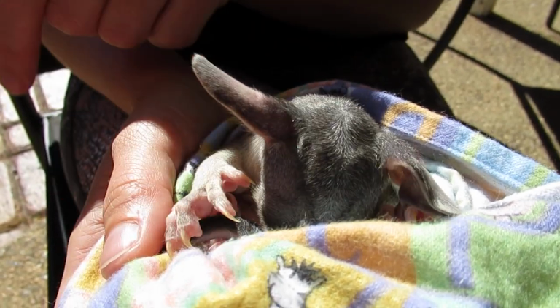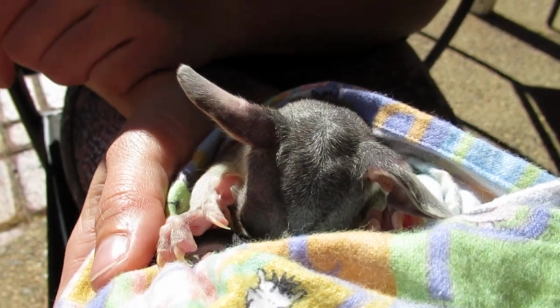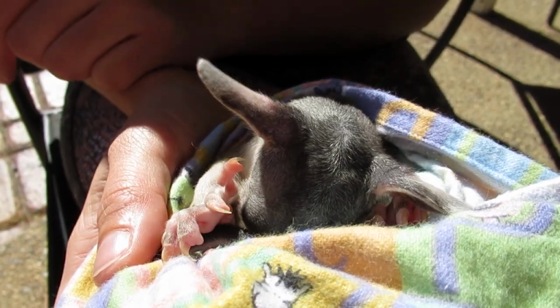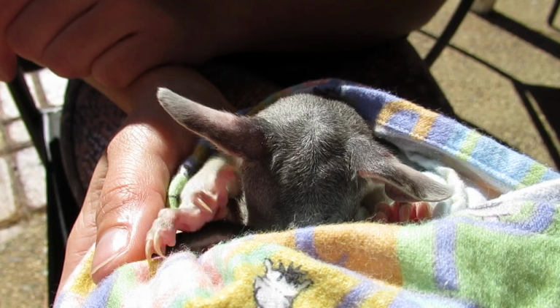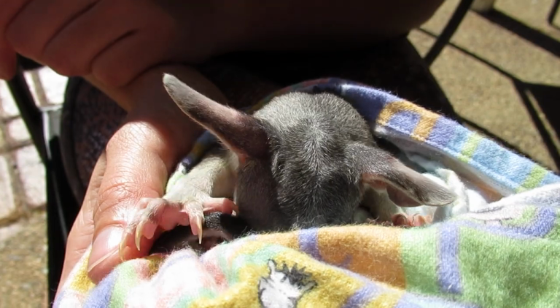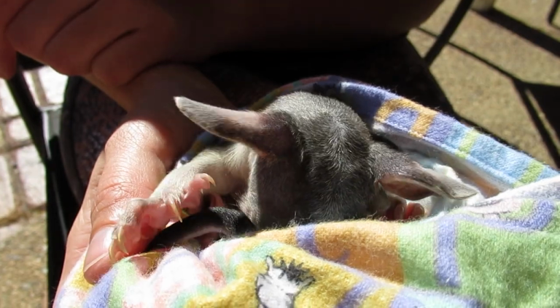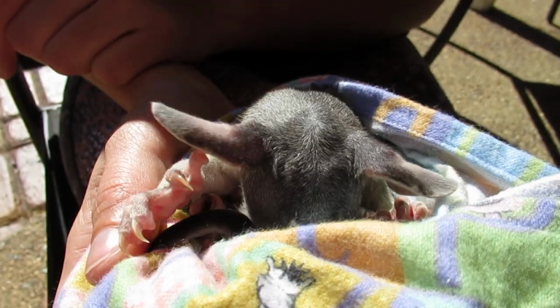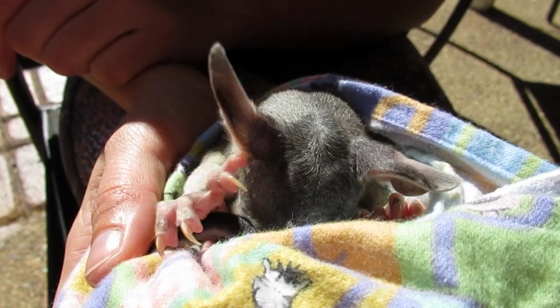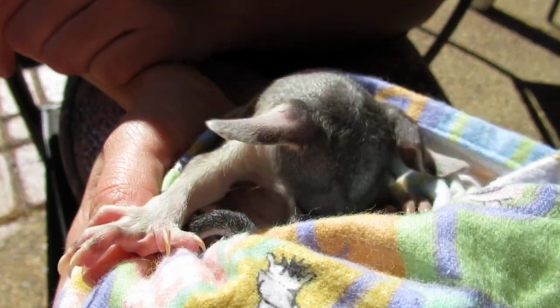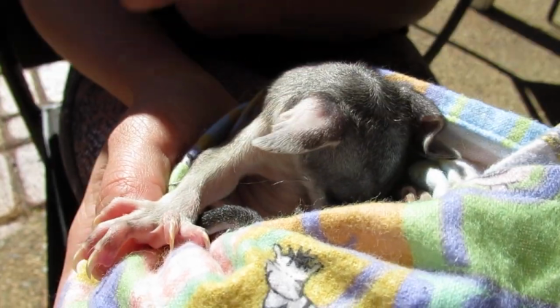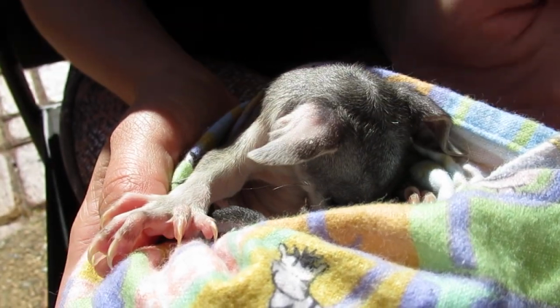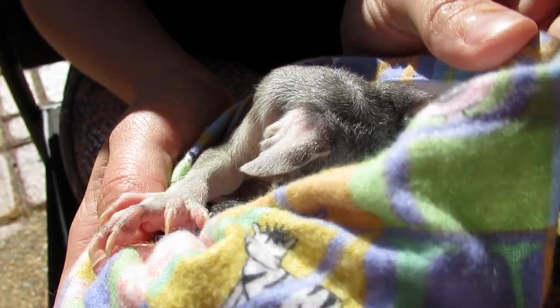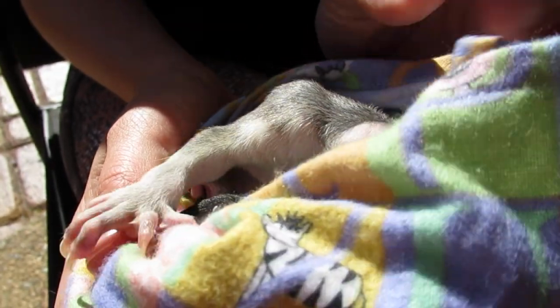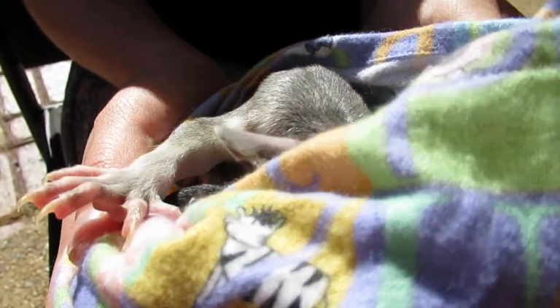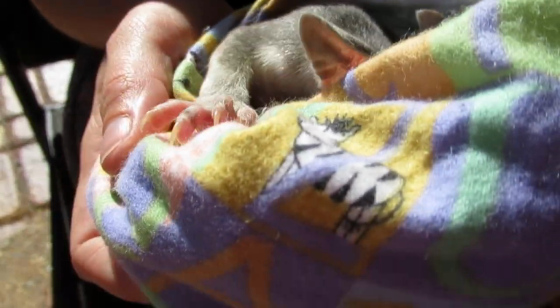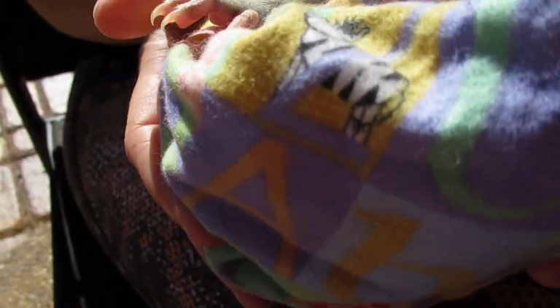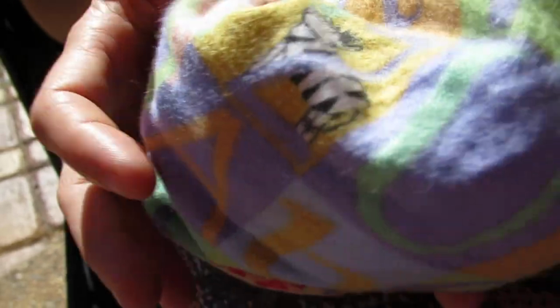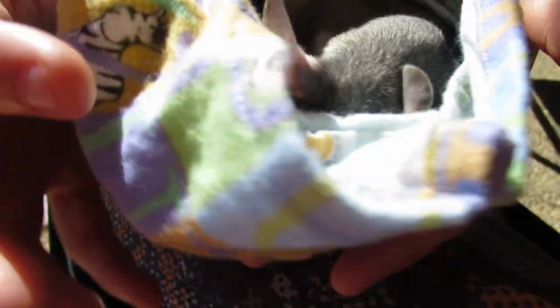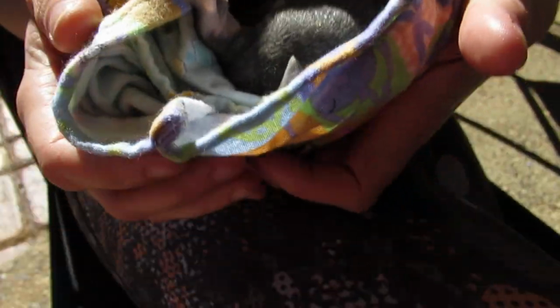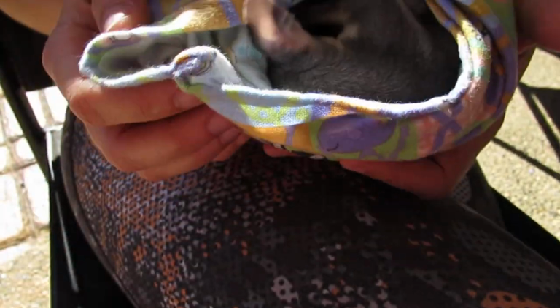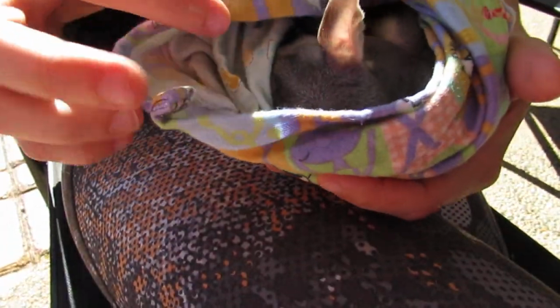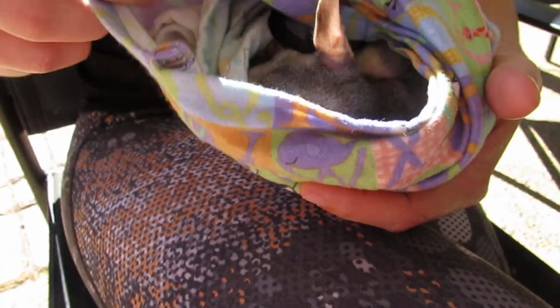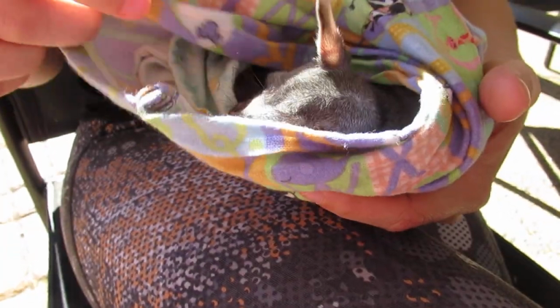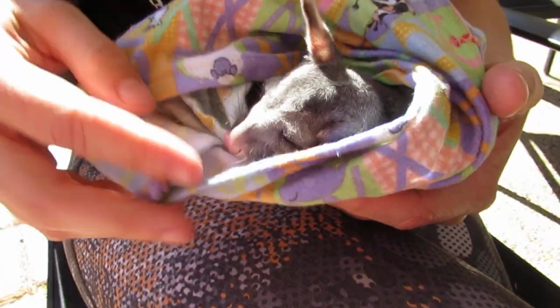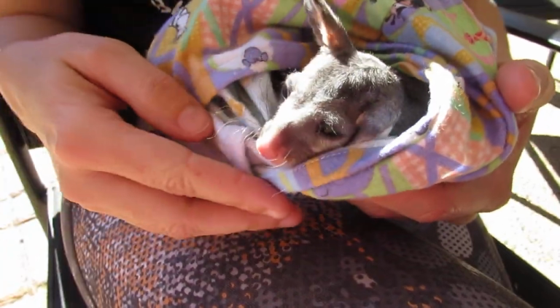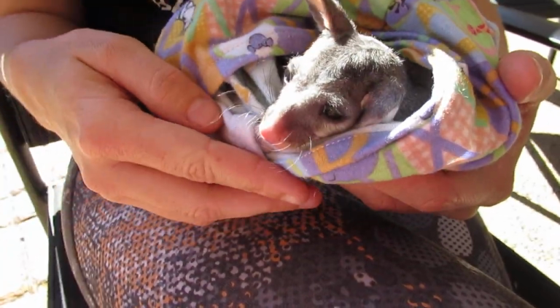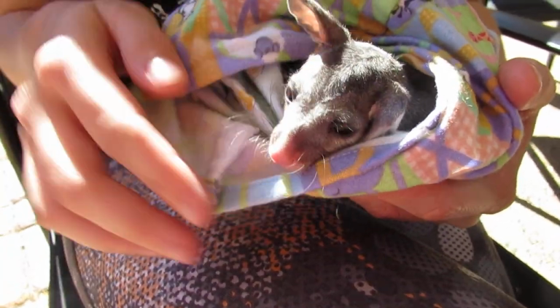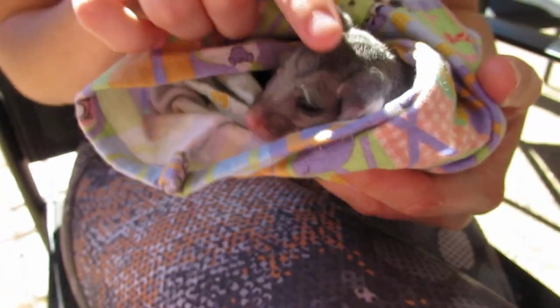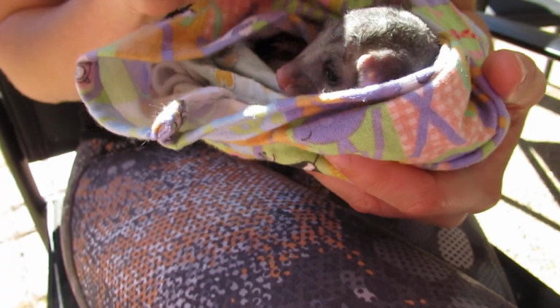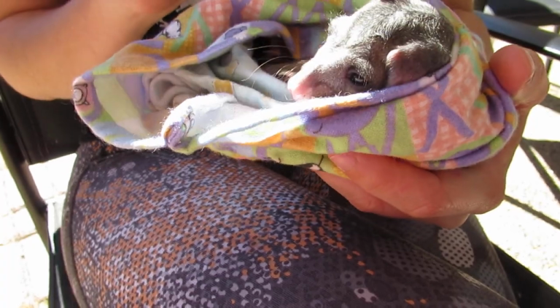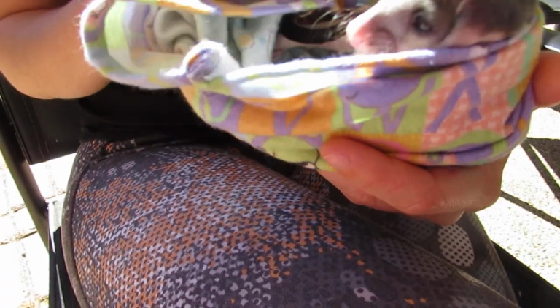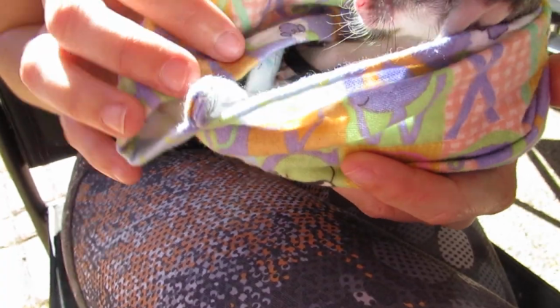Oh, look at those little feet — she's hiding. Go back in your little pouch, good girl. We'll go and get your bottle for you.